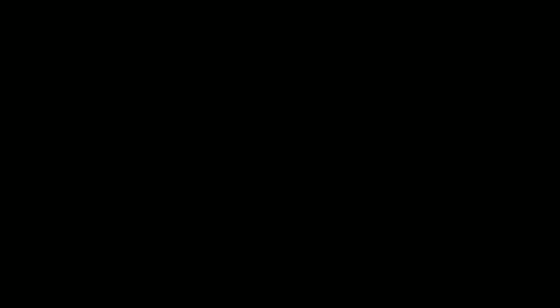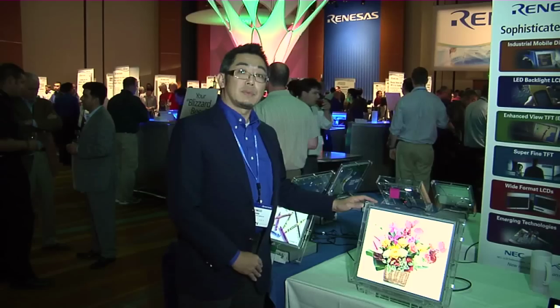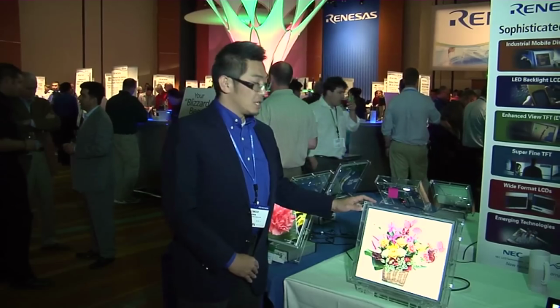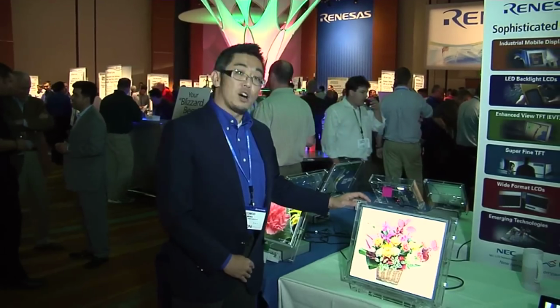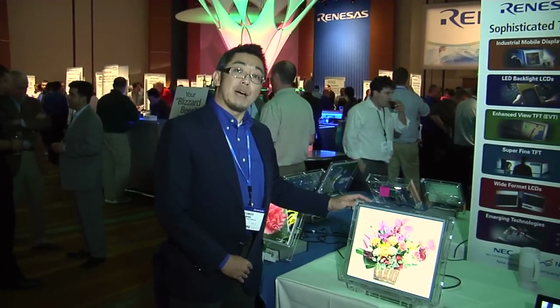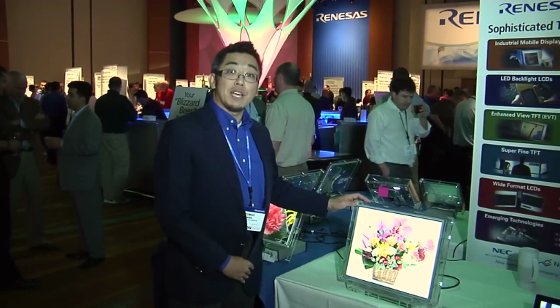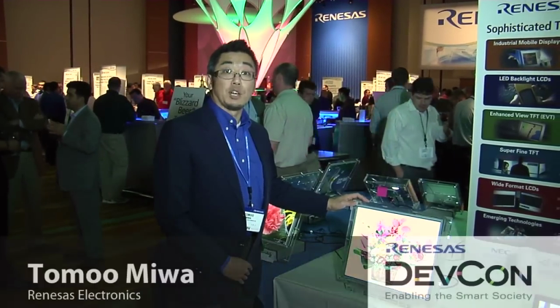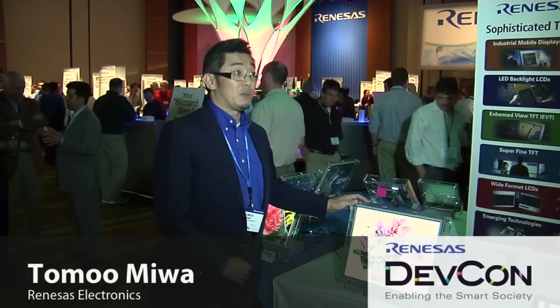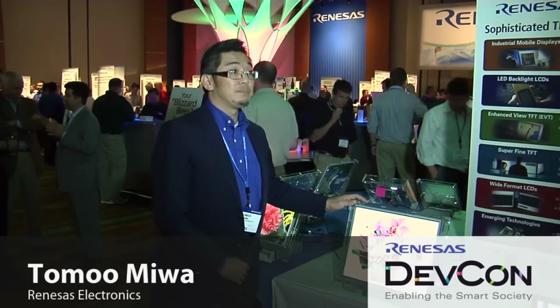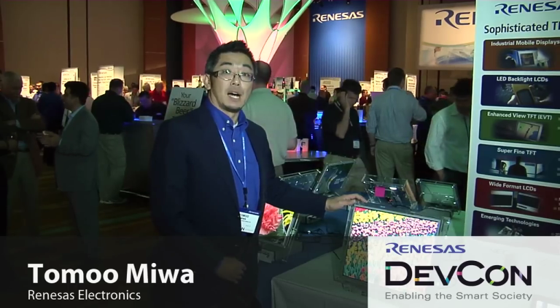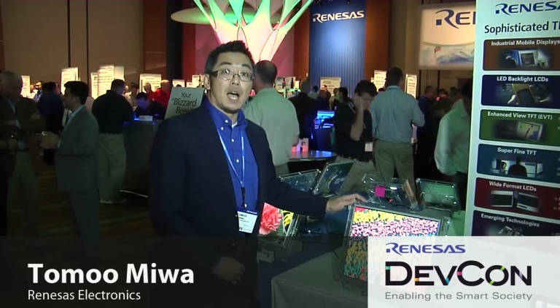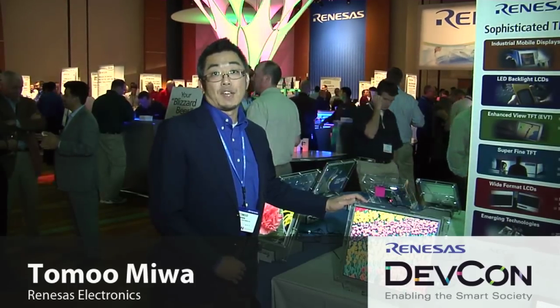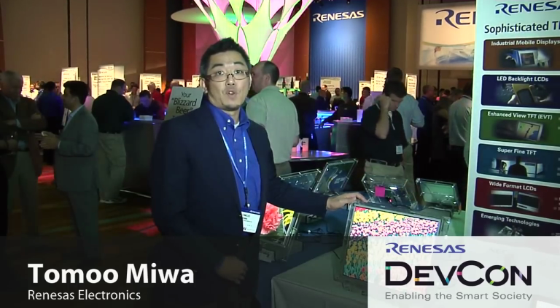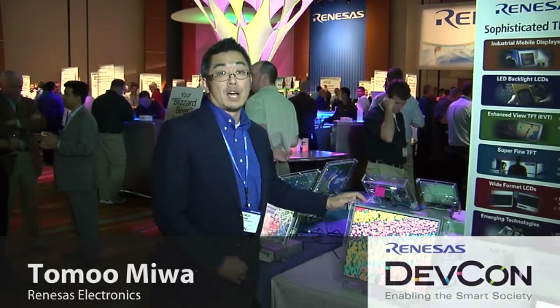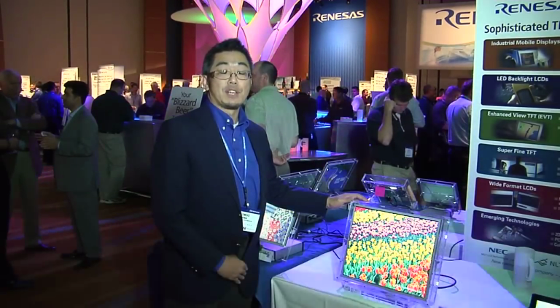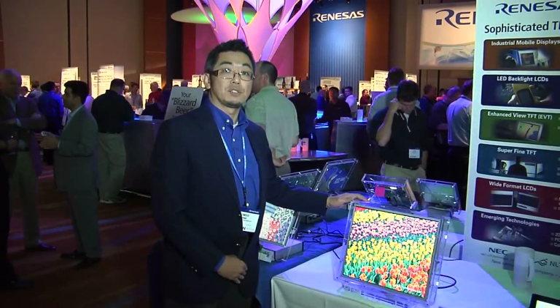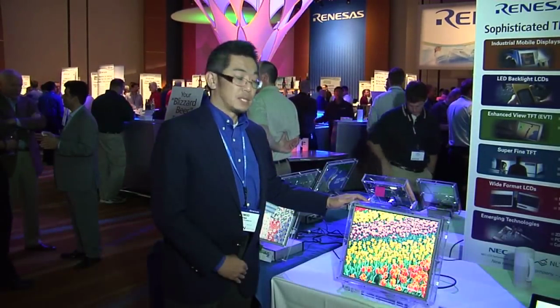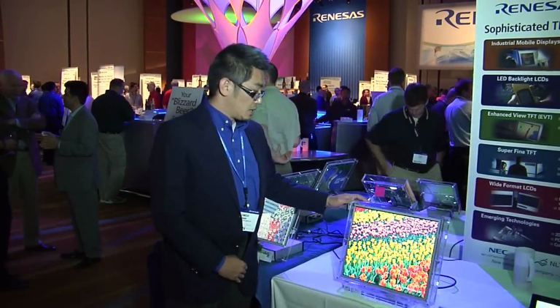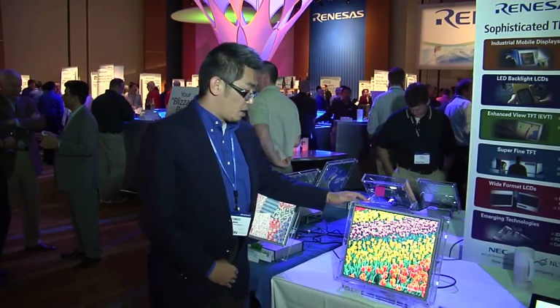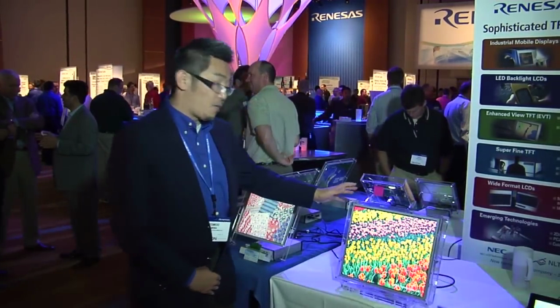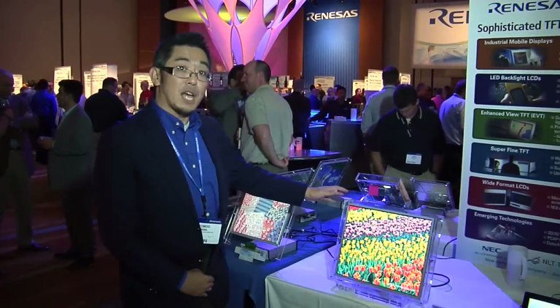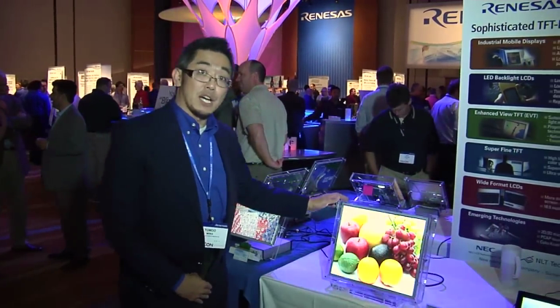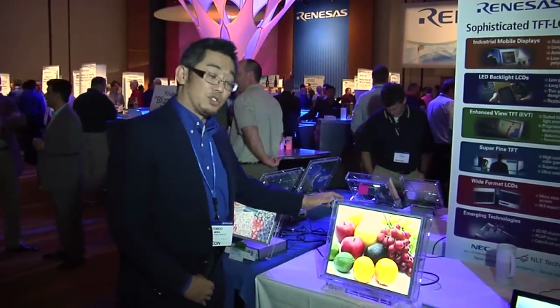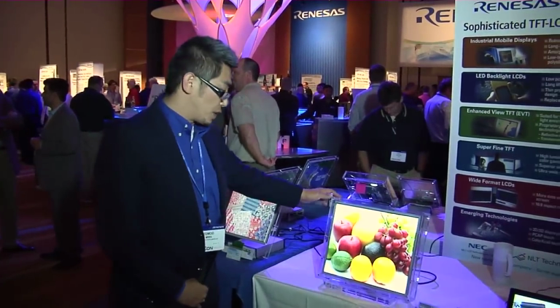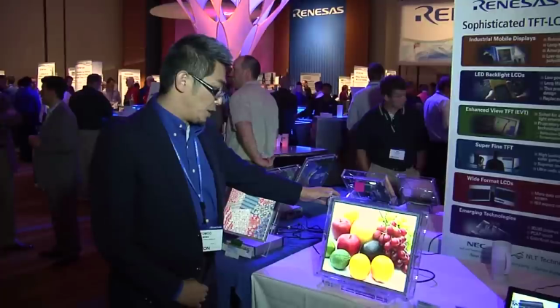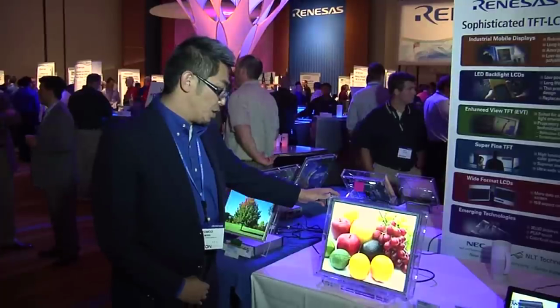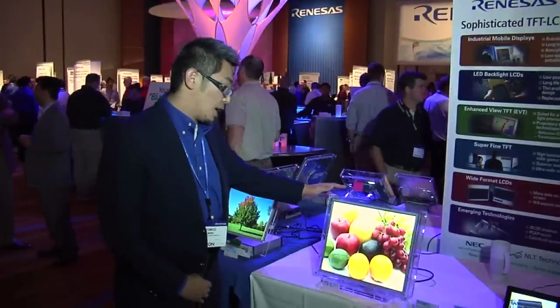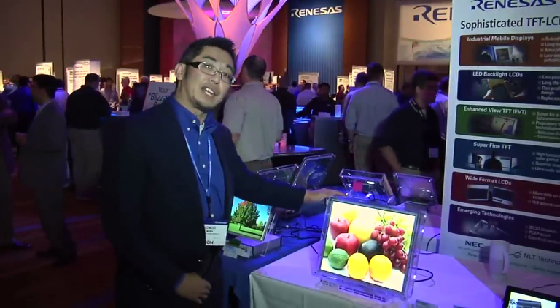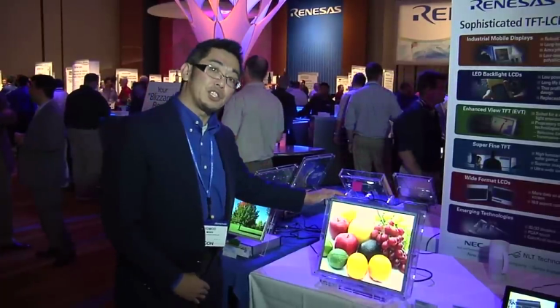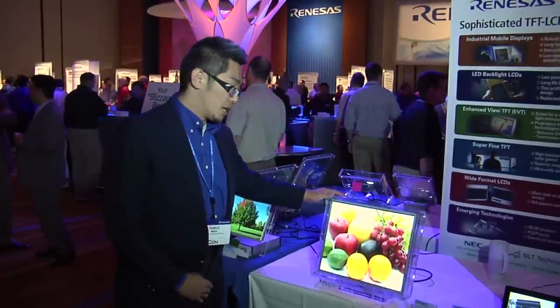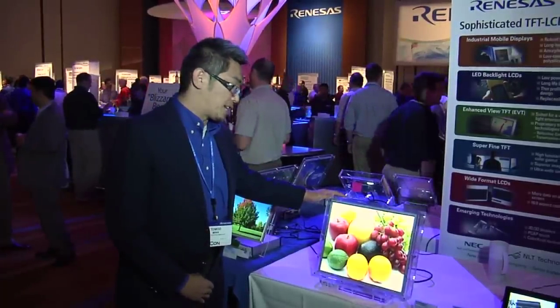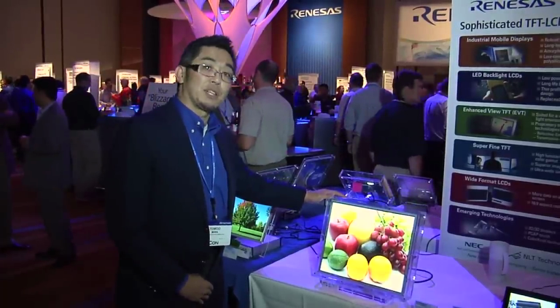My name is Tommy Miwa. I'm FAE for West Coast. Firstly, I want to introduce a new 19-inch Dash 70.